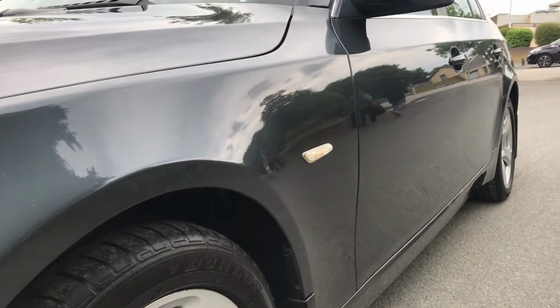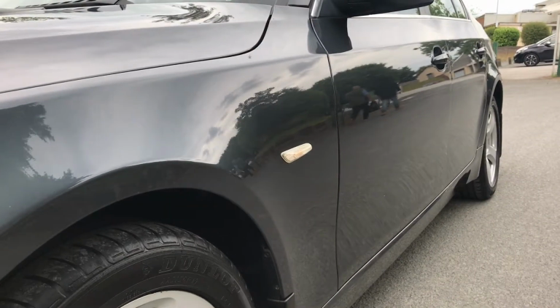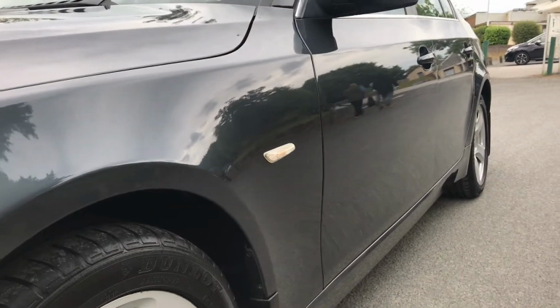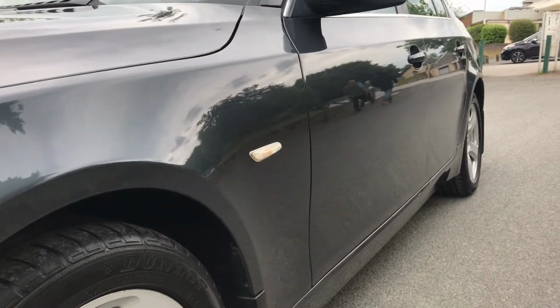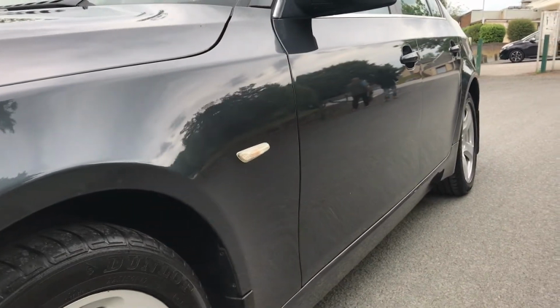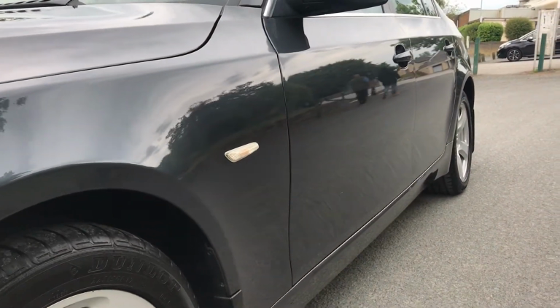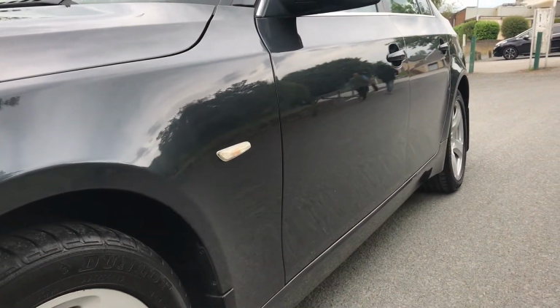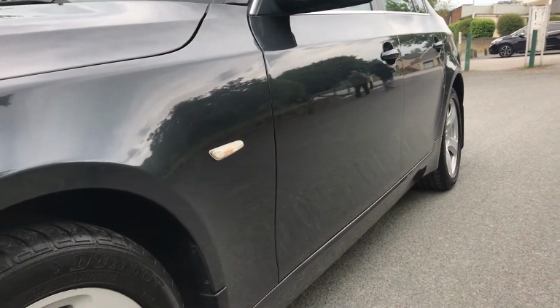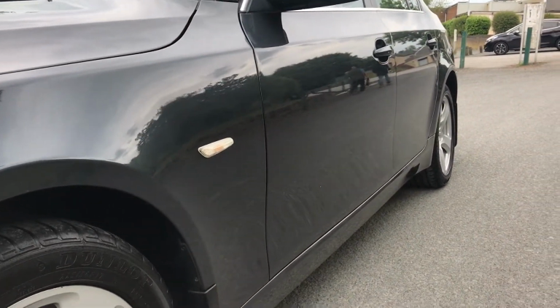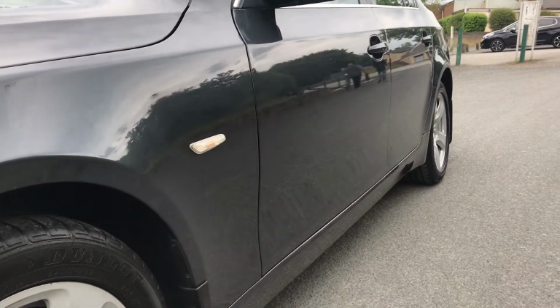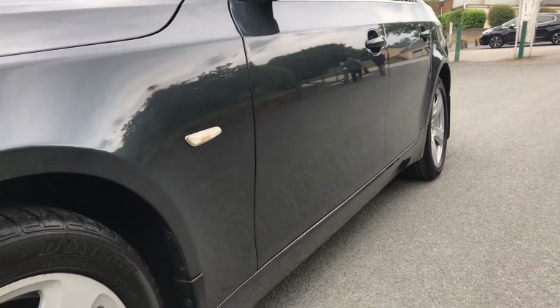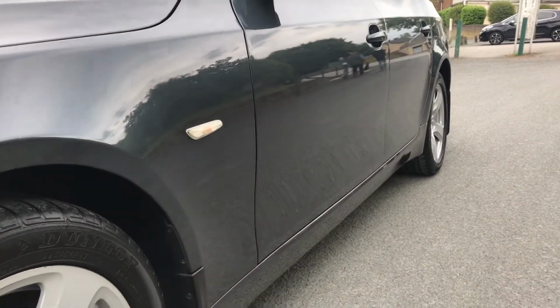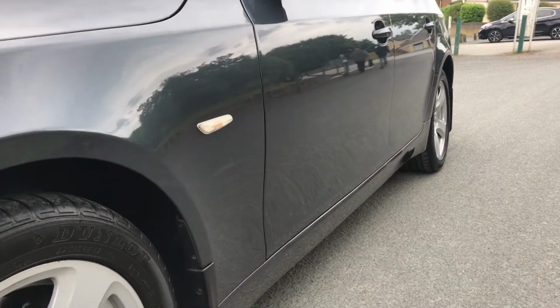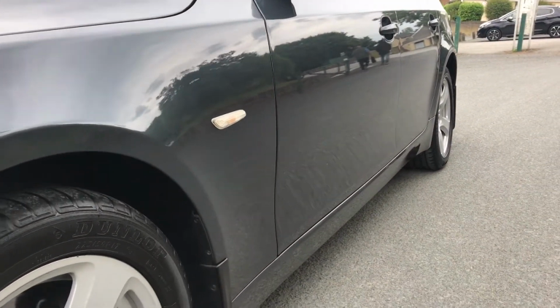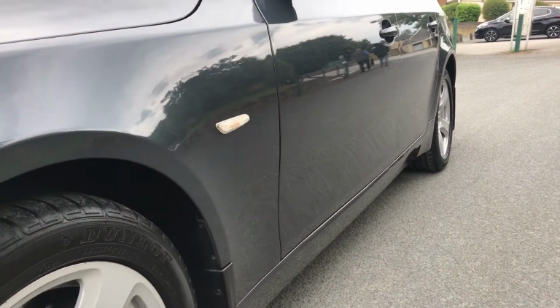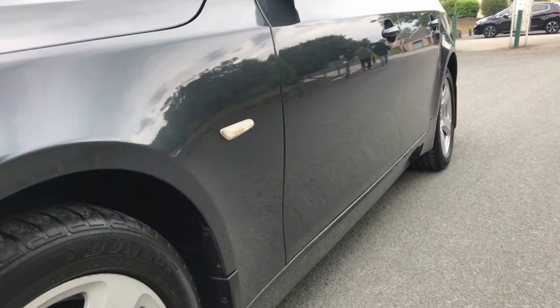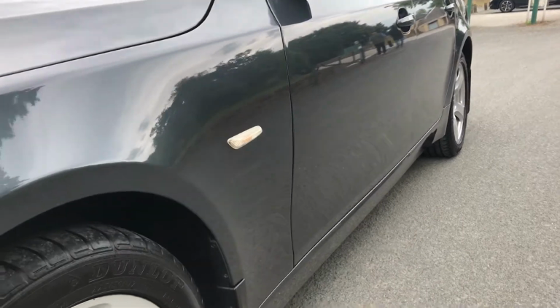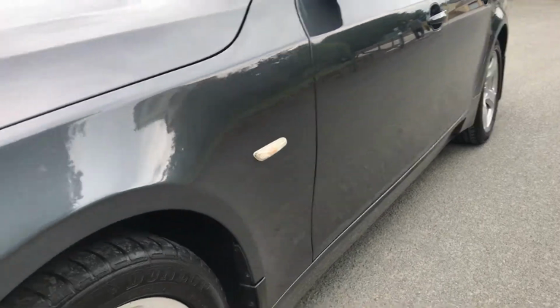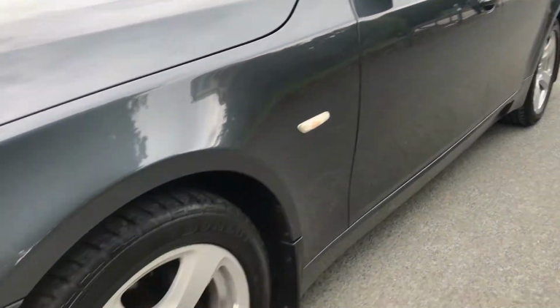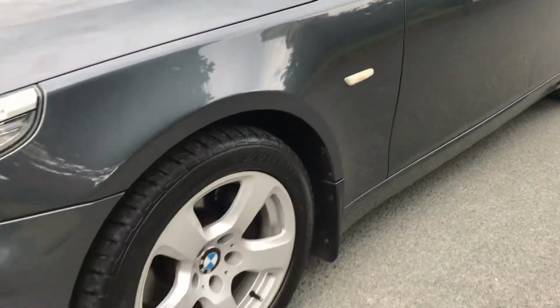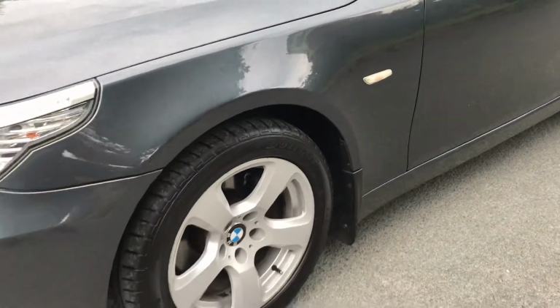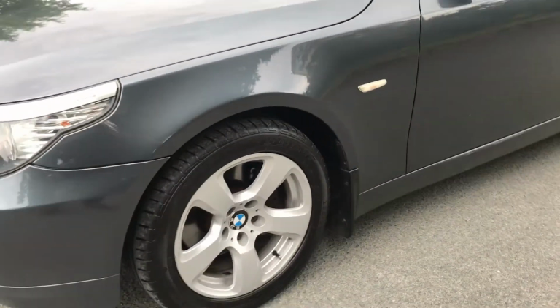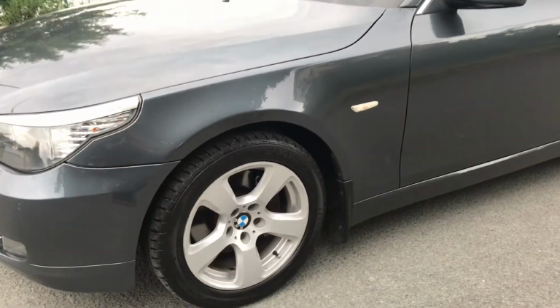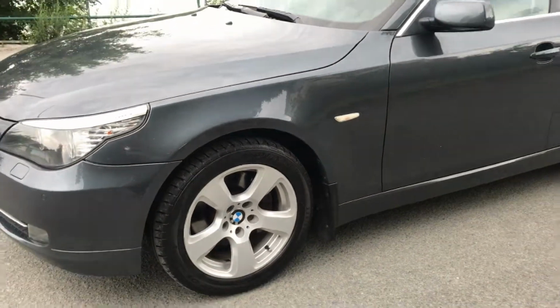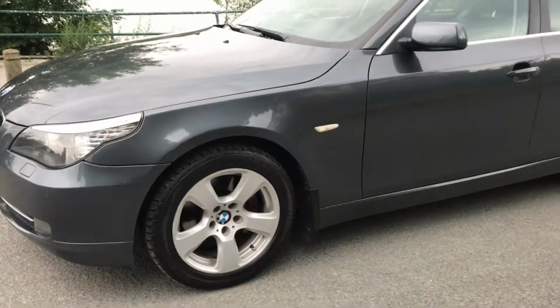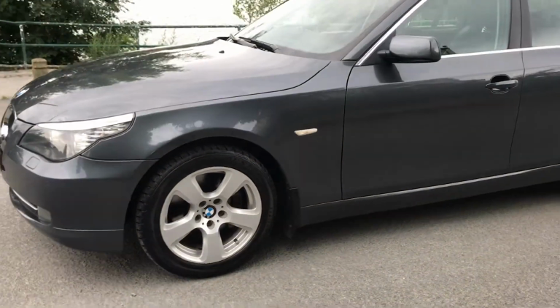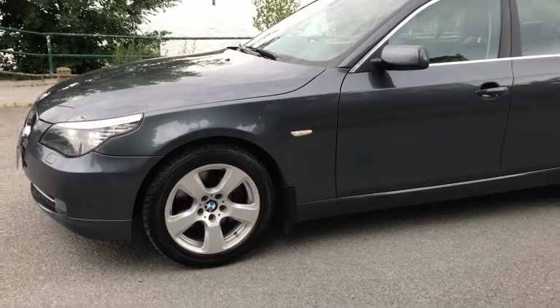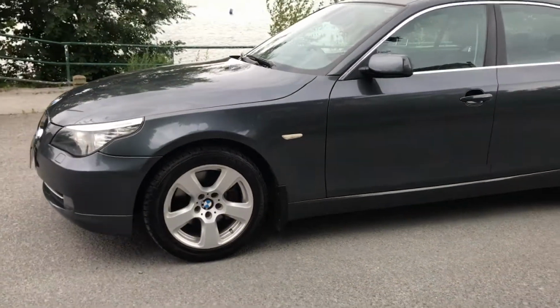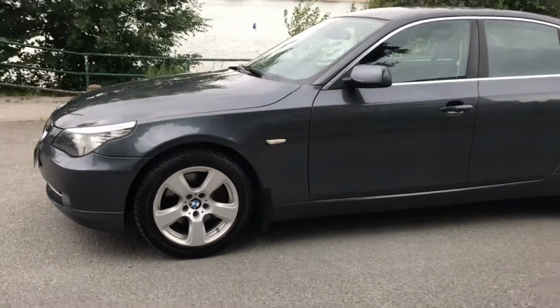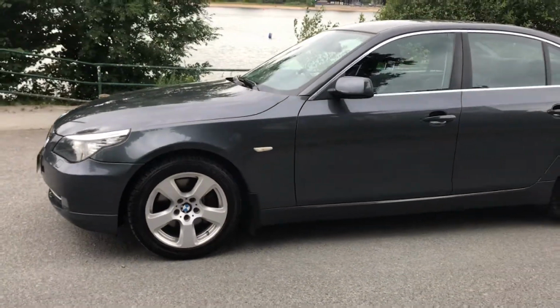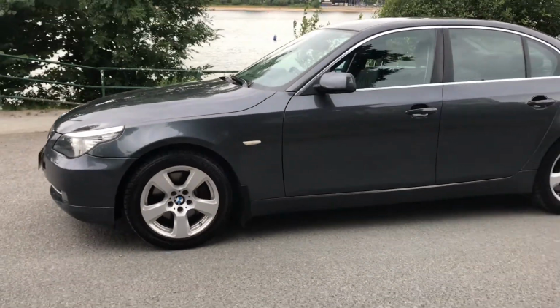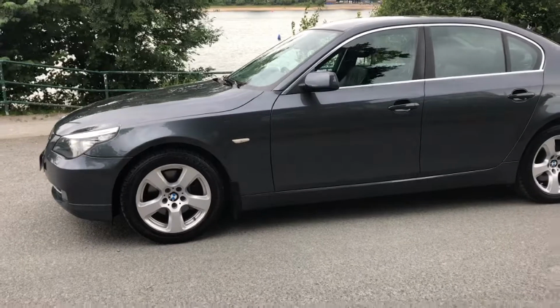As you can see, looking up the side there, there's no dinks, no dents or scratches. All four alloy wheels are in great condition.